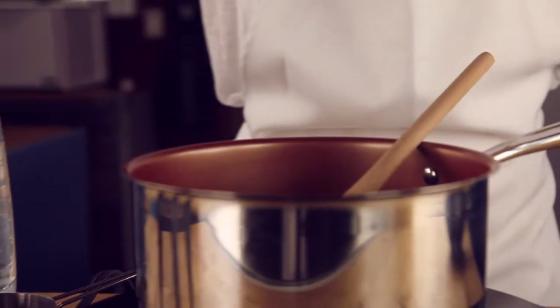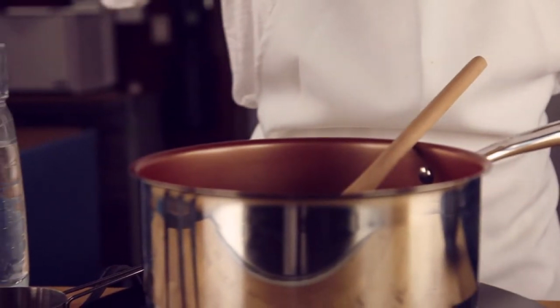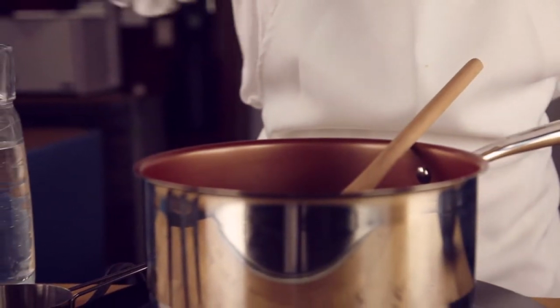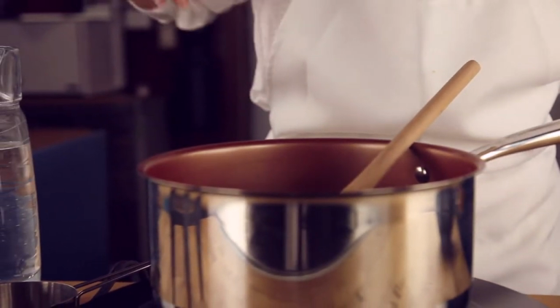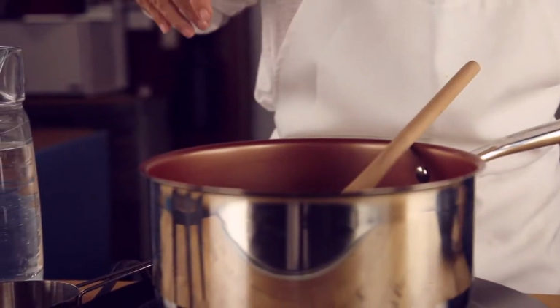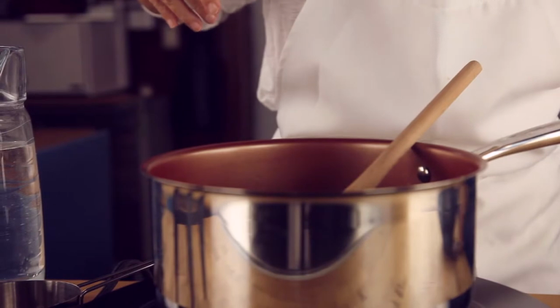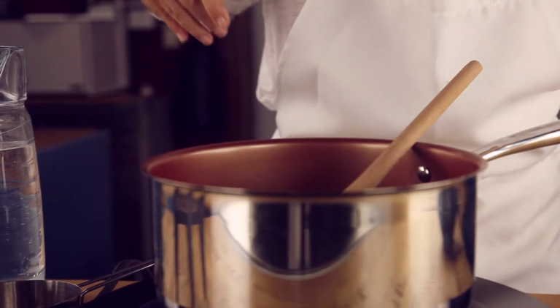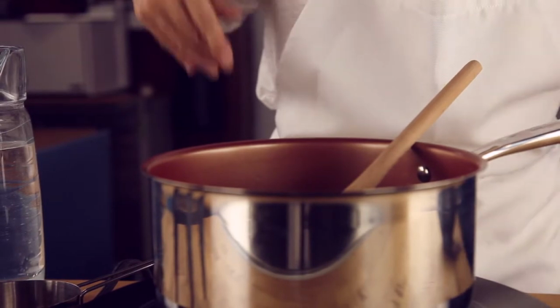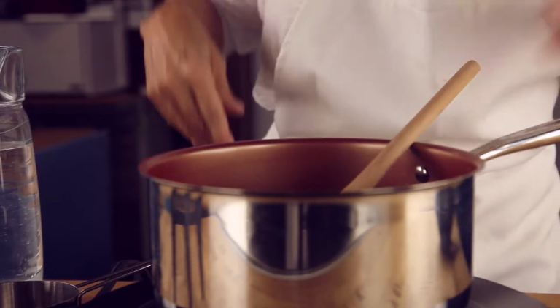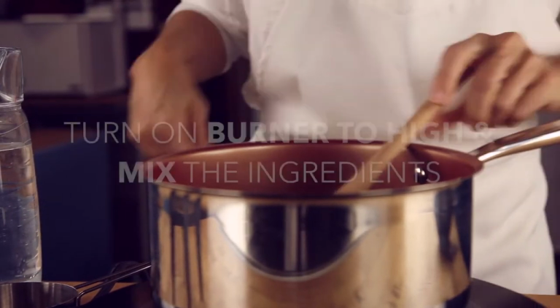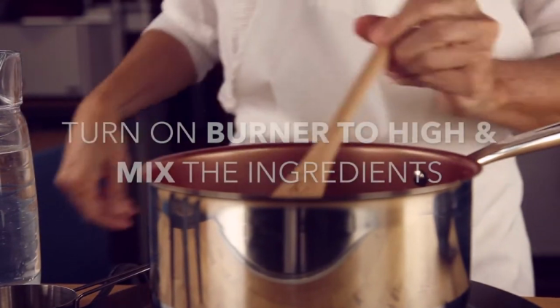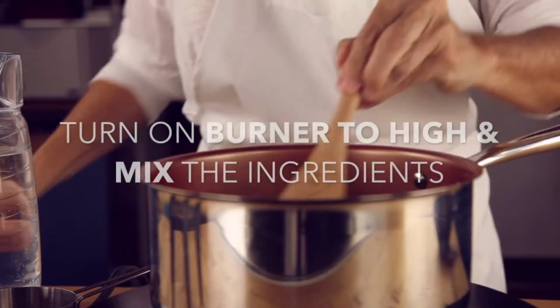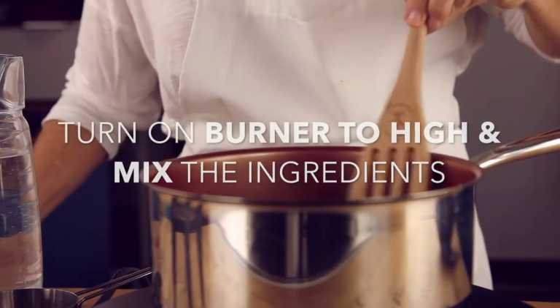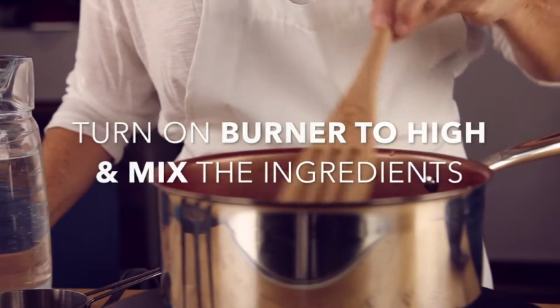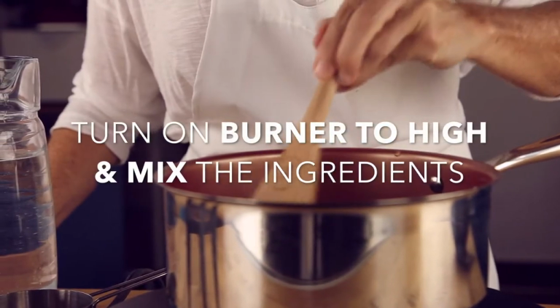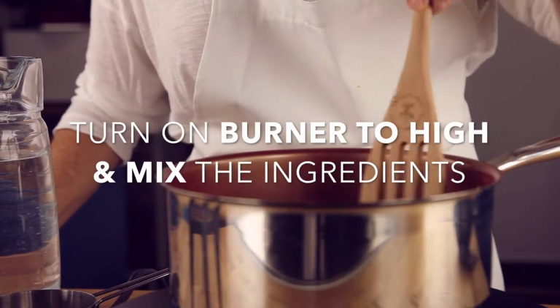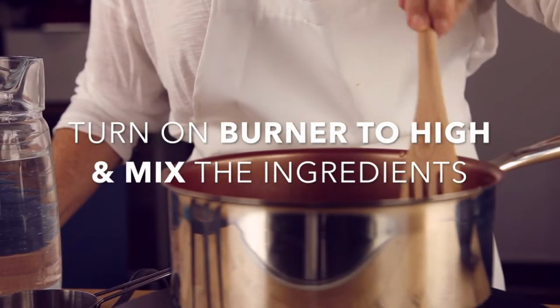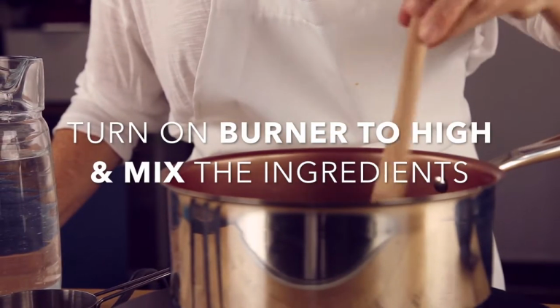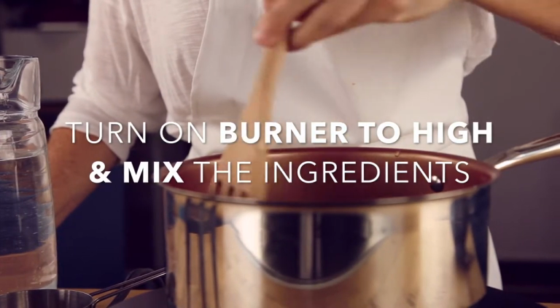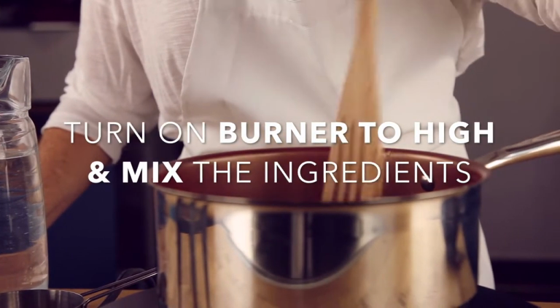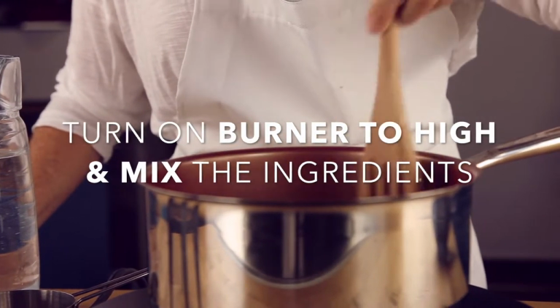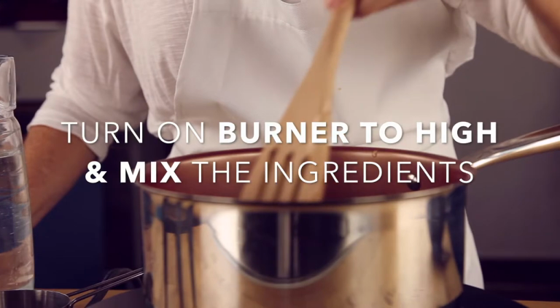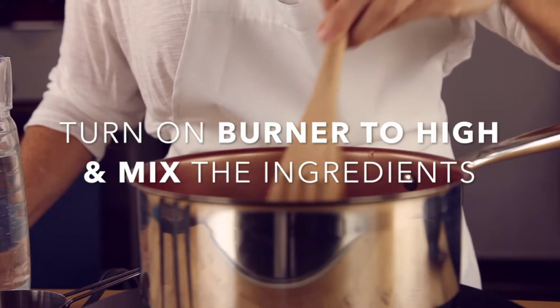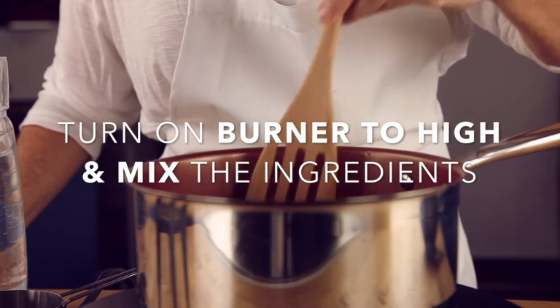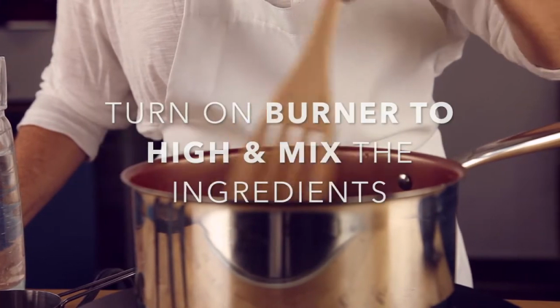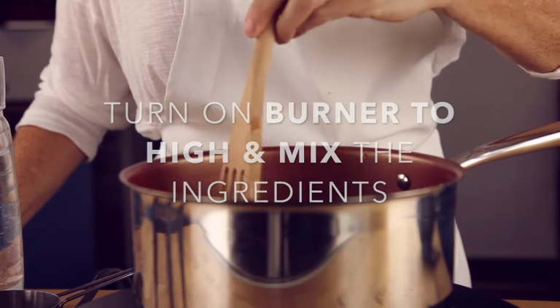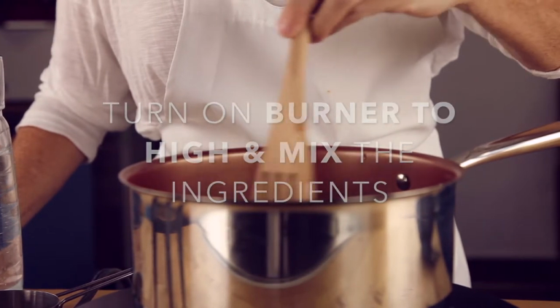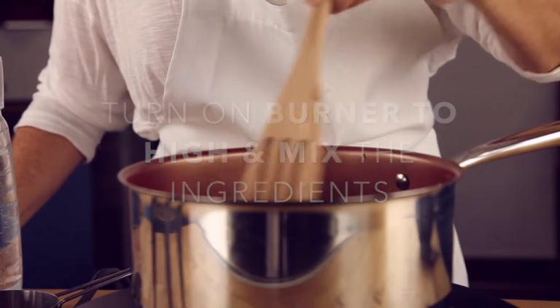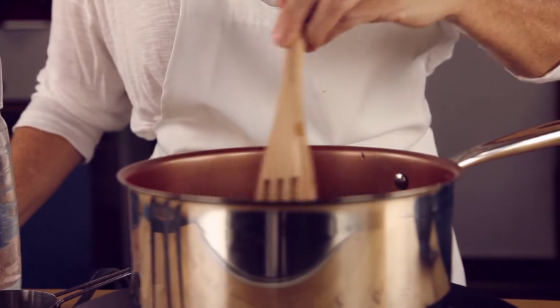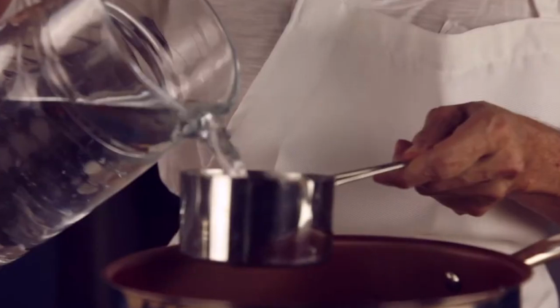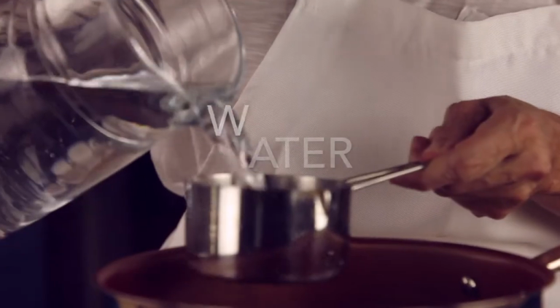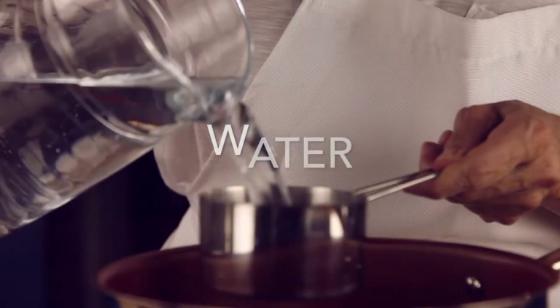Then we add the water and turn the temperature to hot. We bring the water to a boil and check out the rice, because about 2-3 minutes later it's going to be seen near the surface of the water.